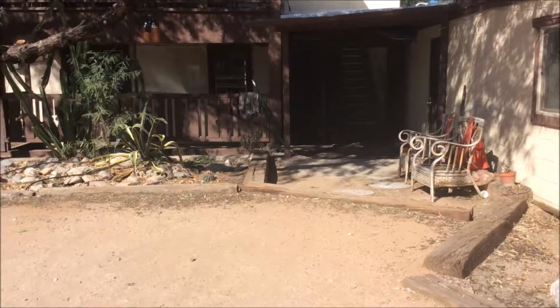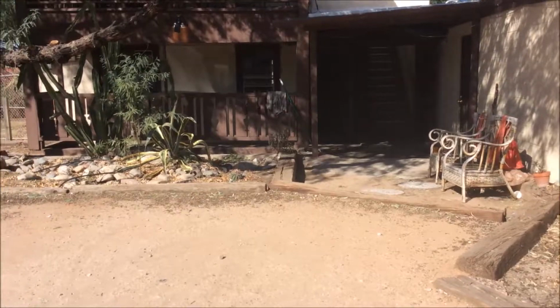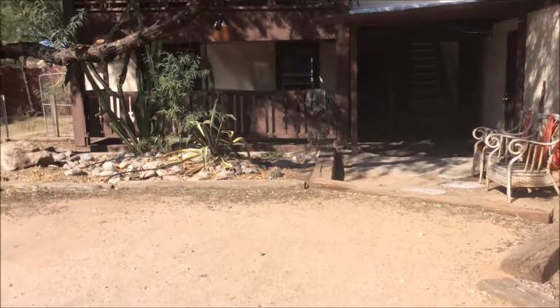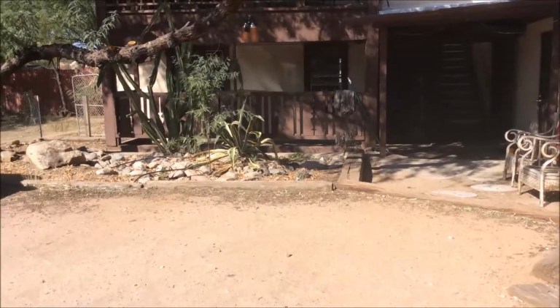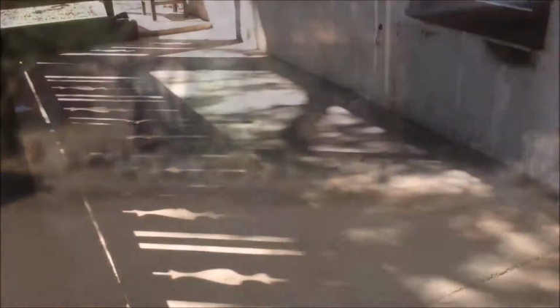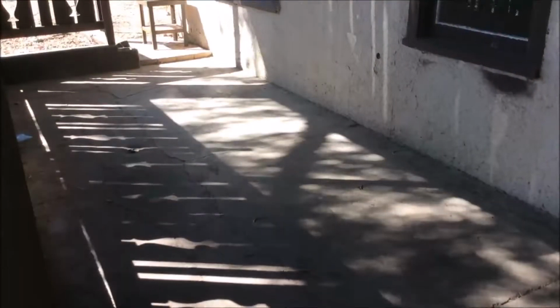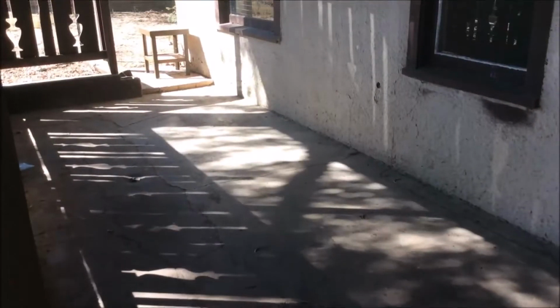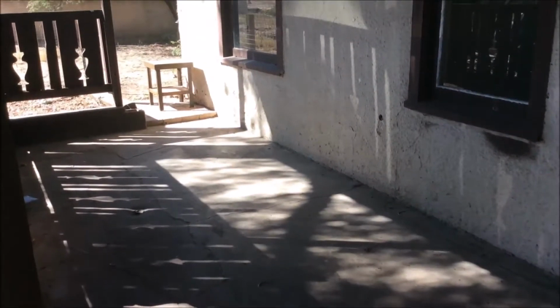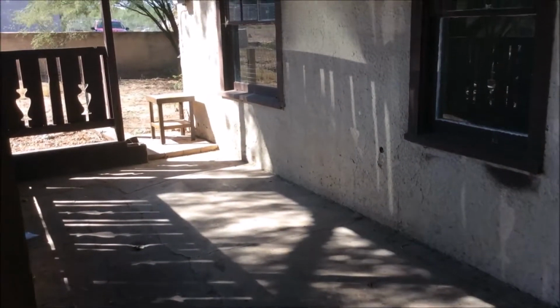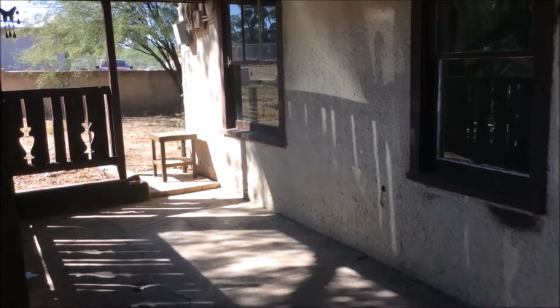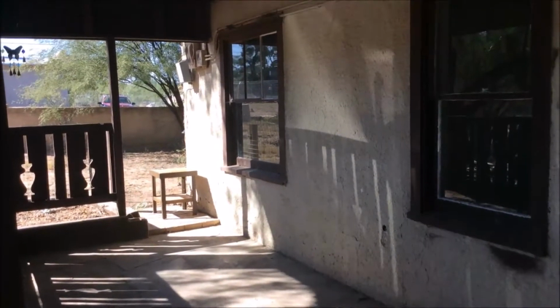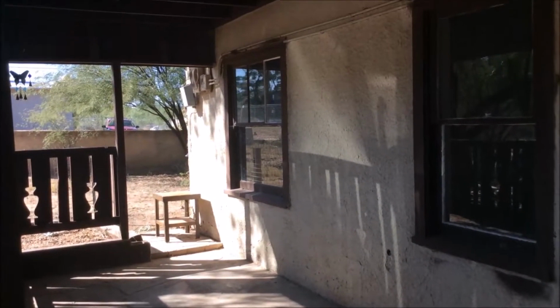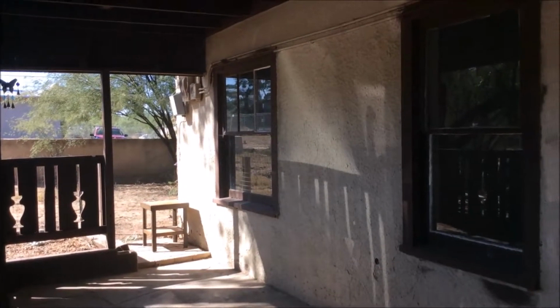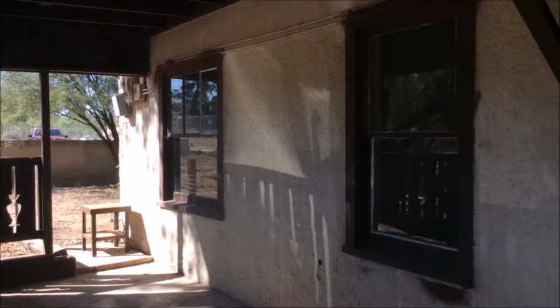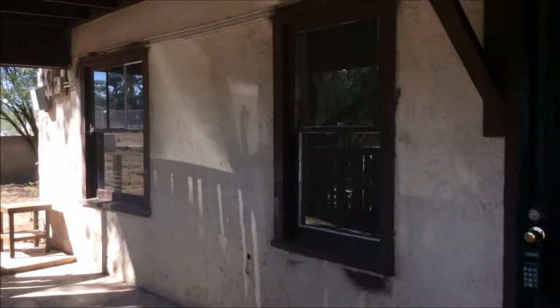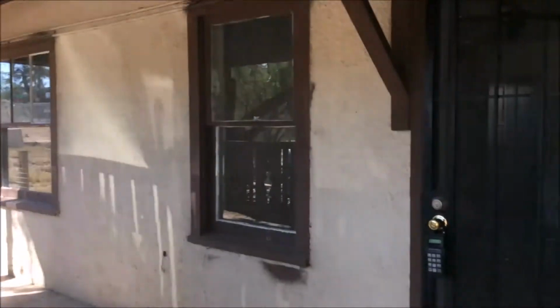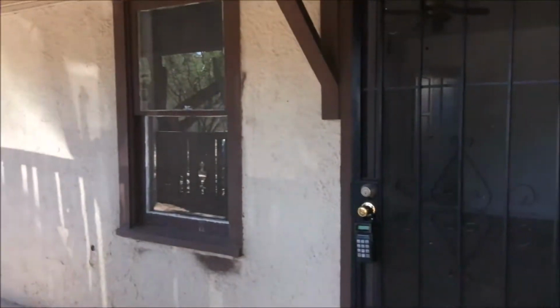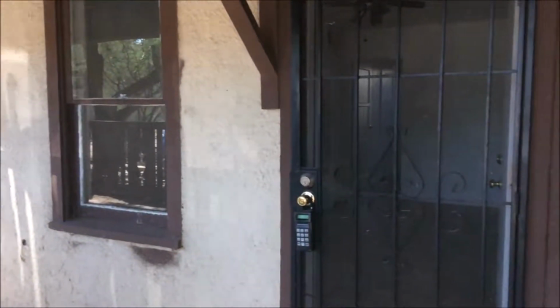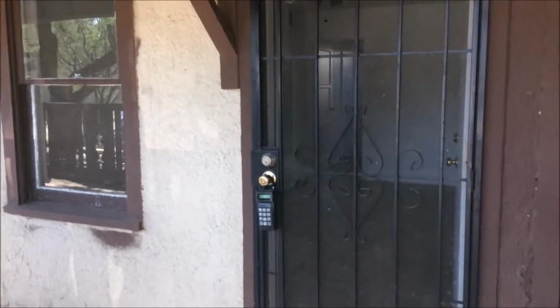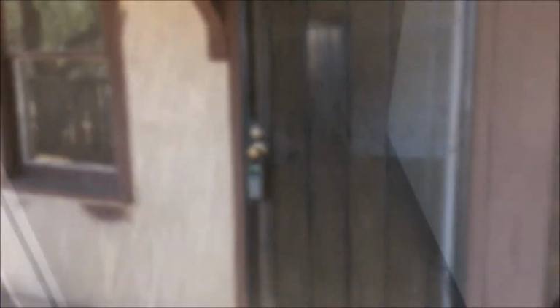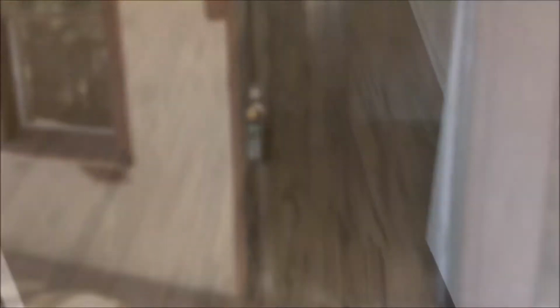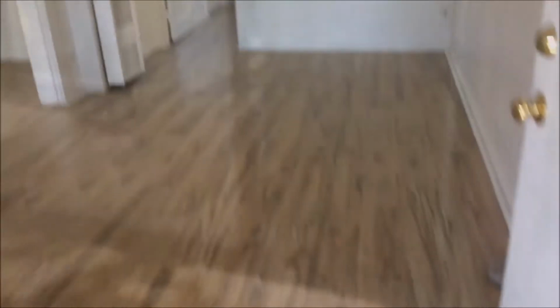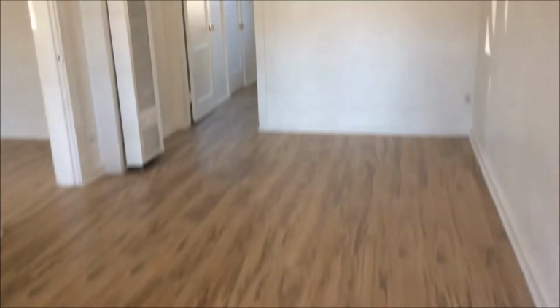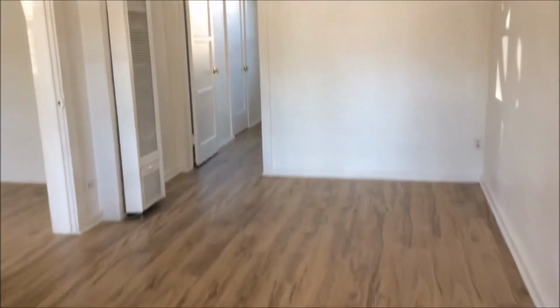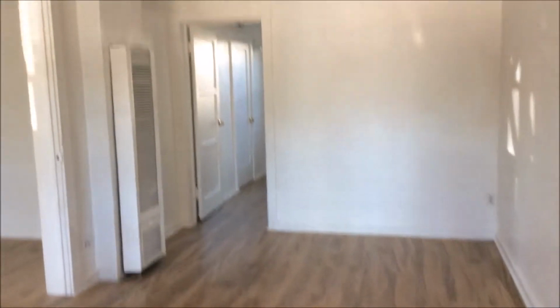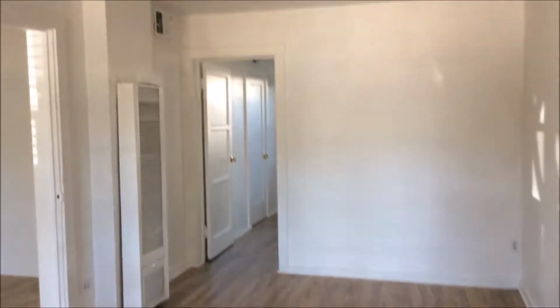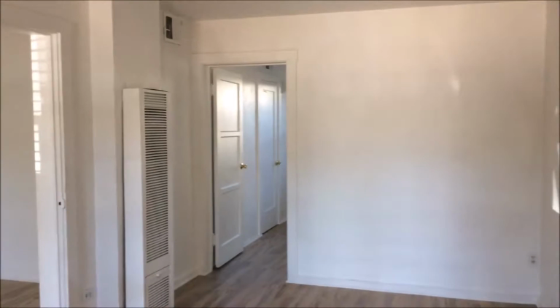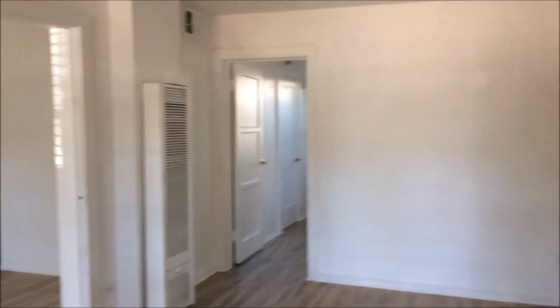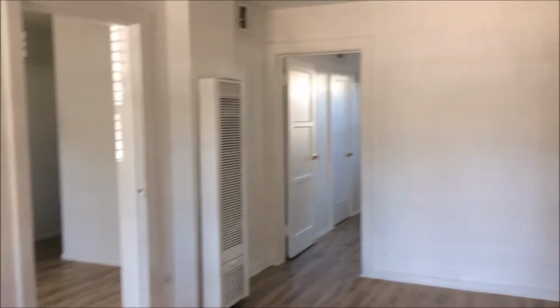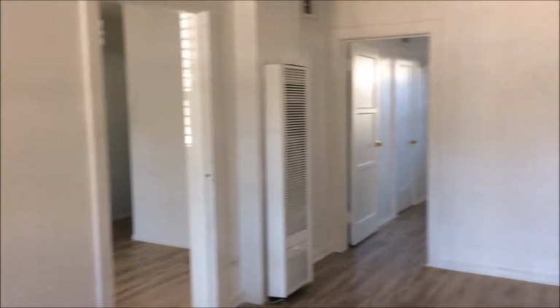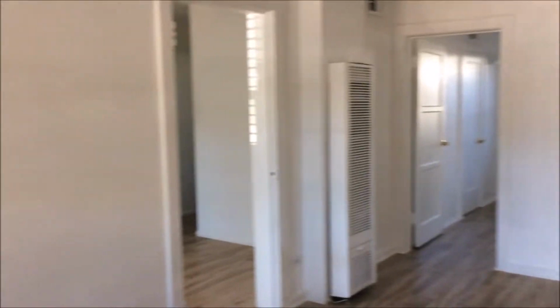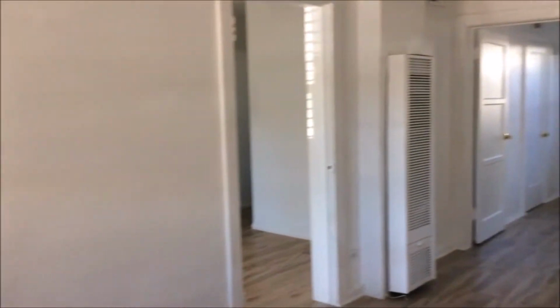Hi, we're at 120 West Blackledge, Unit A. This is a one-bedroom, one-bathroom home with a den on the bottom floor with a private backyard. This home is bright with a spacious living room.